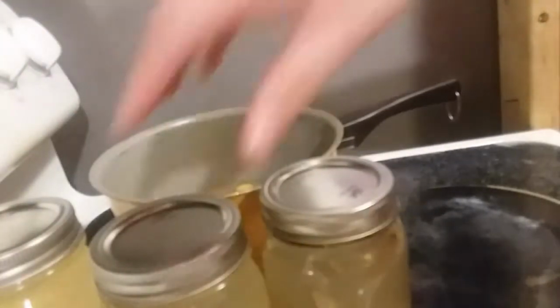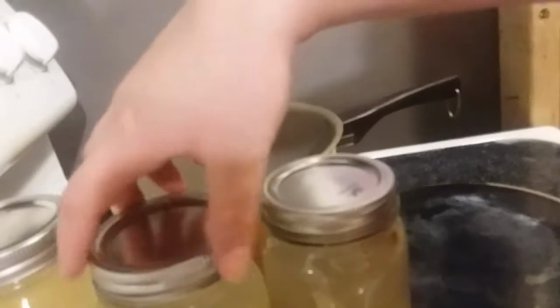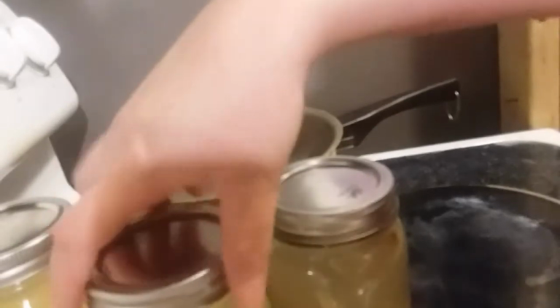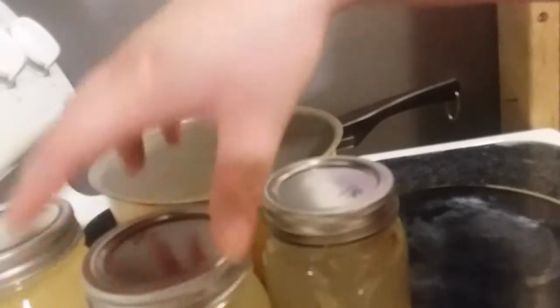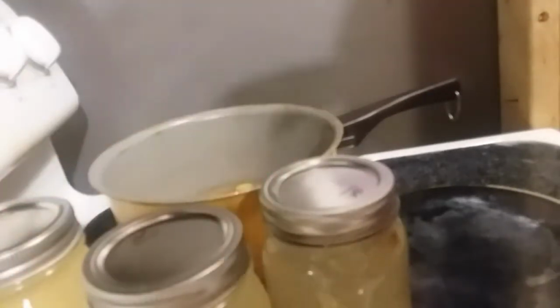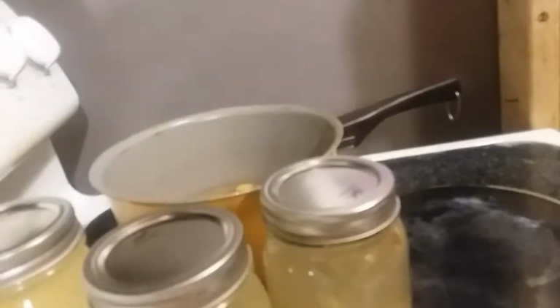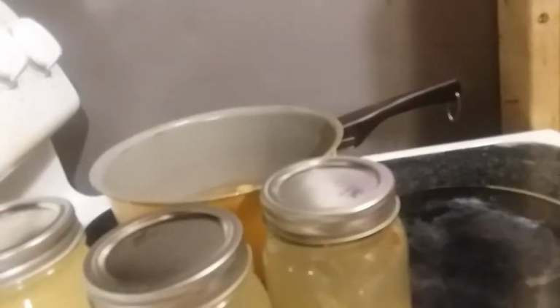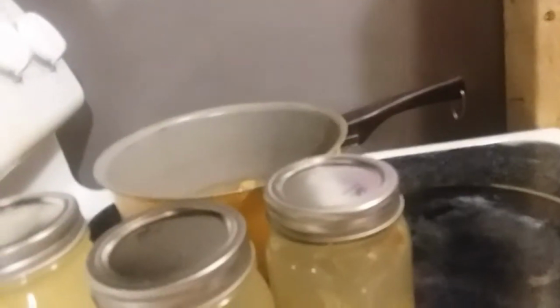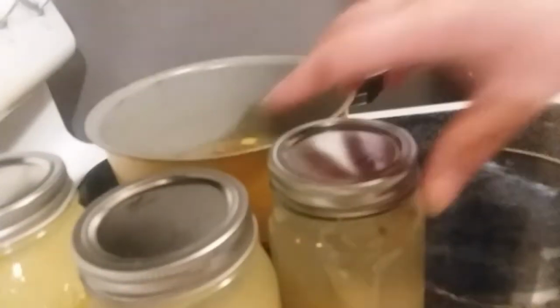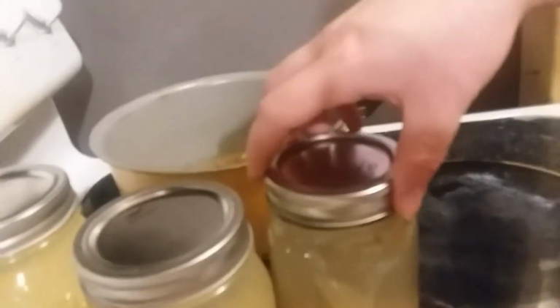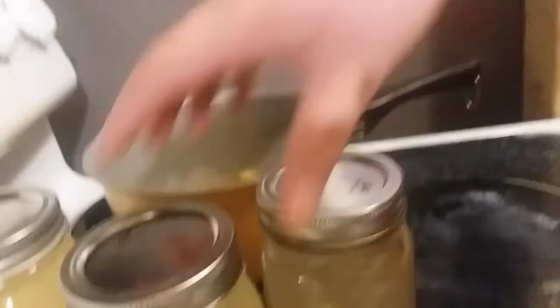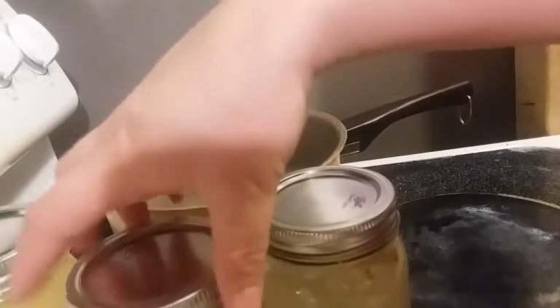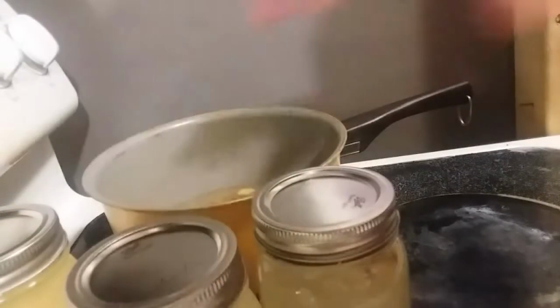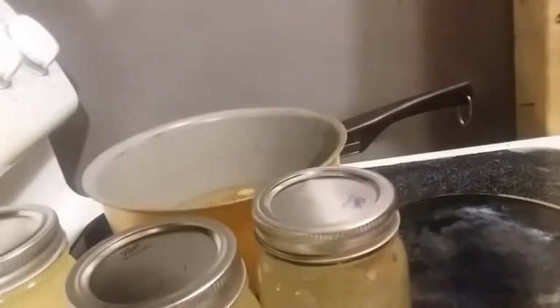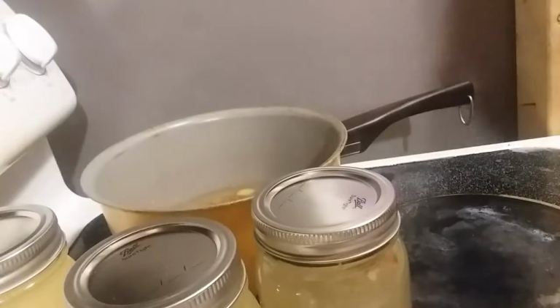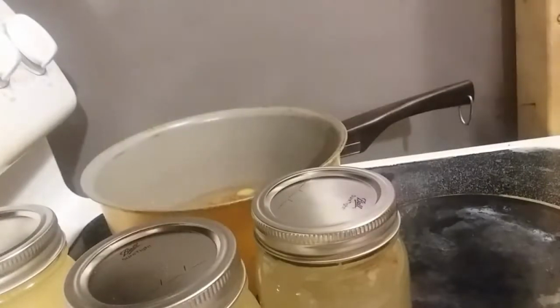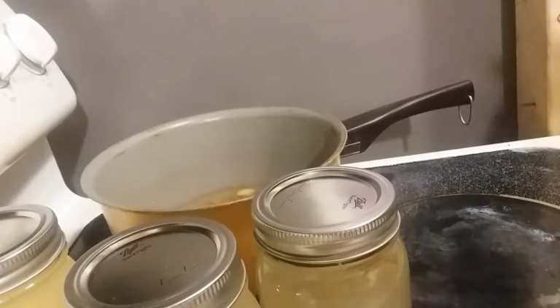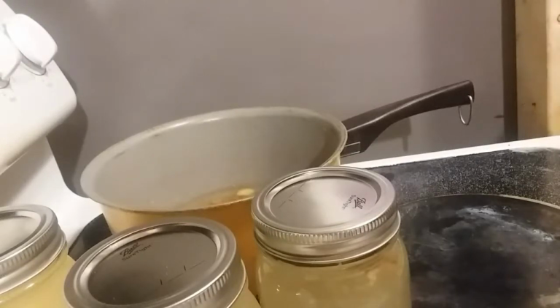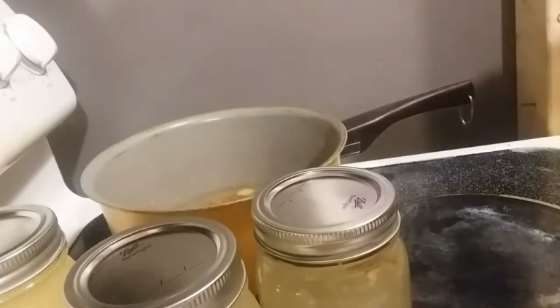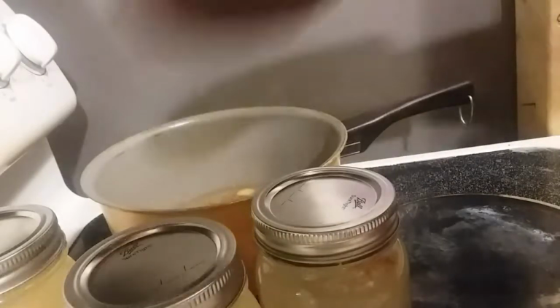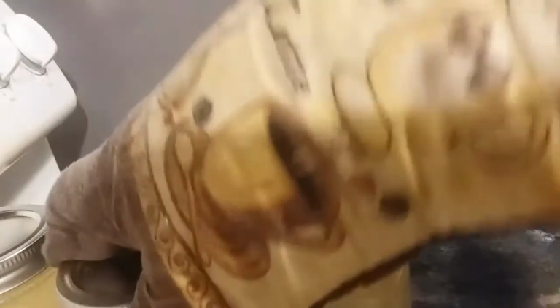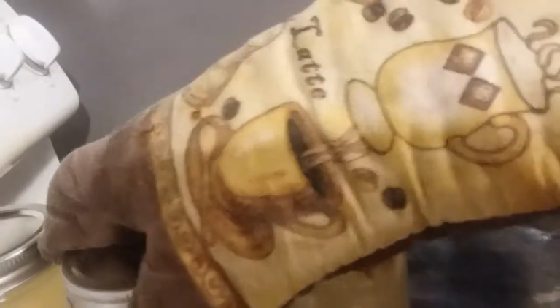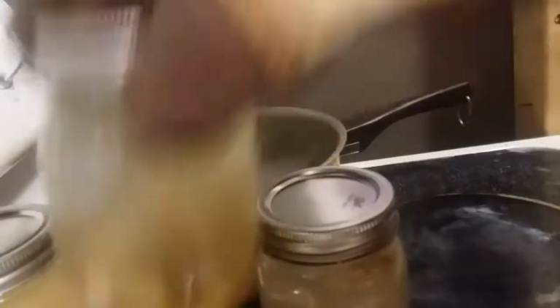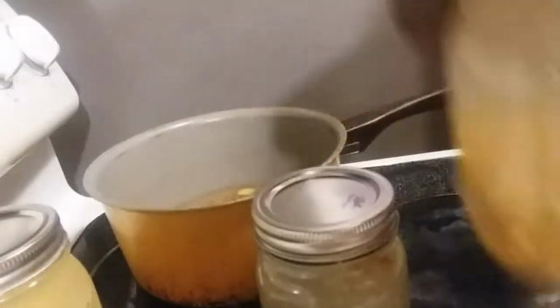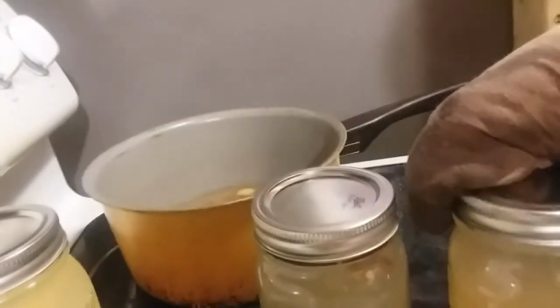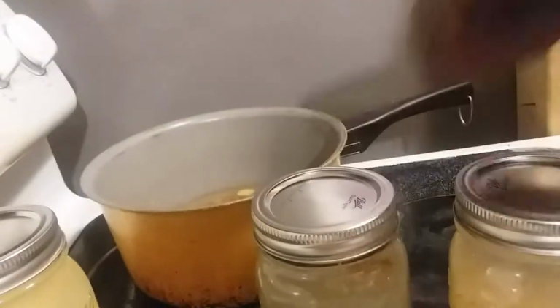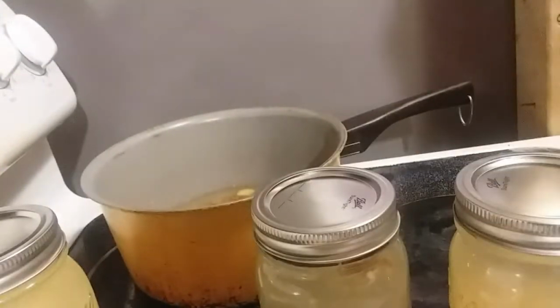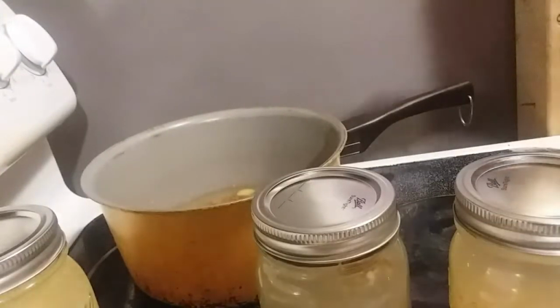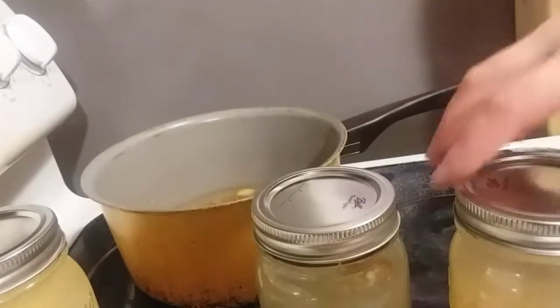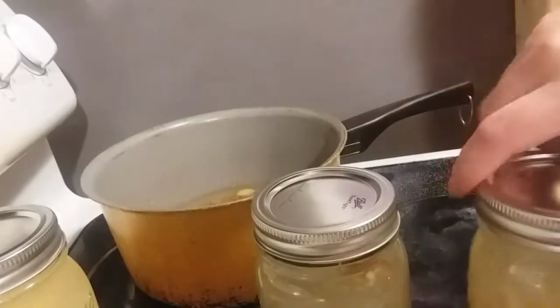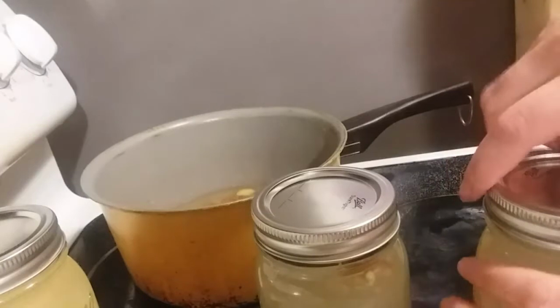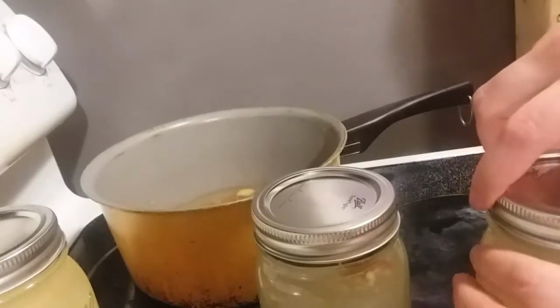Actually, since I'm not canning this, I'm not going to do the rim. These are just for me to drink a few hours every day — just to have something.